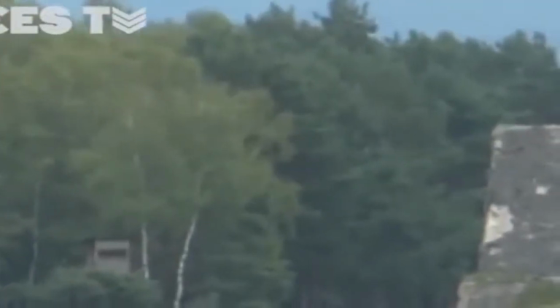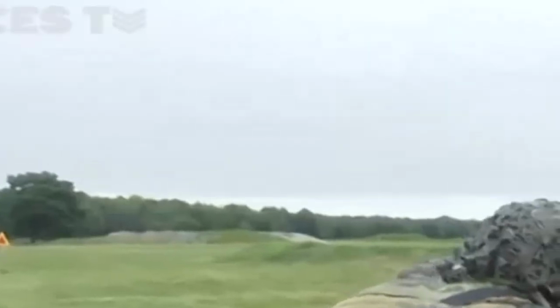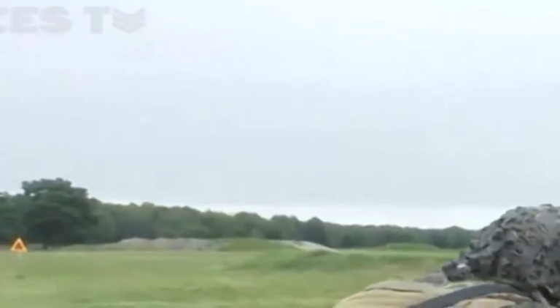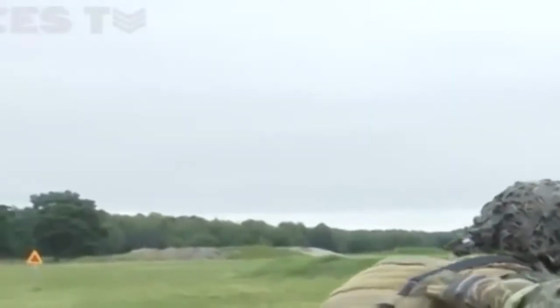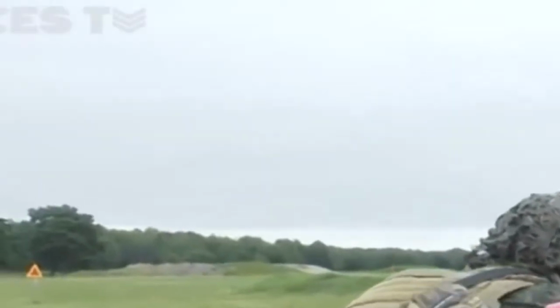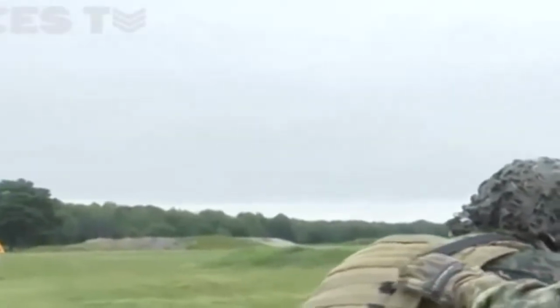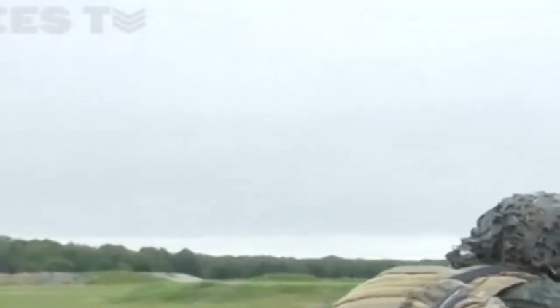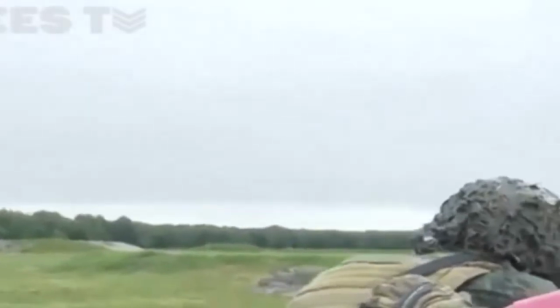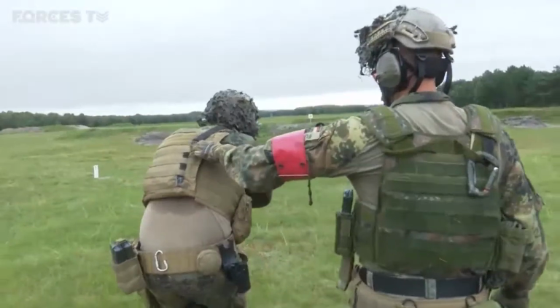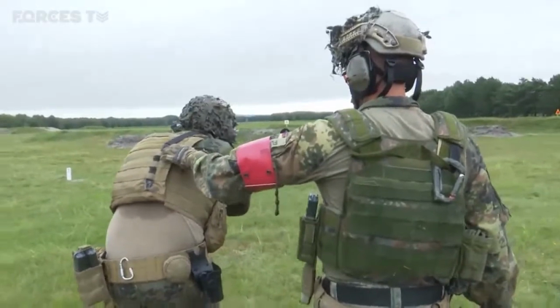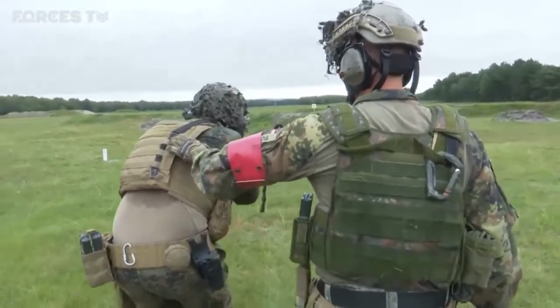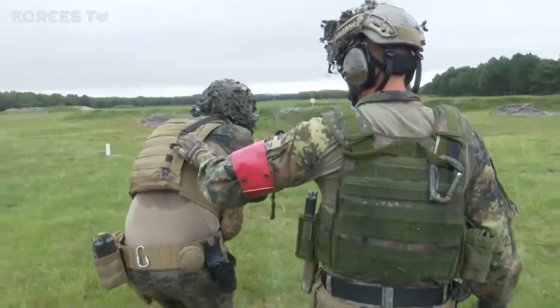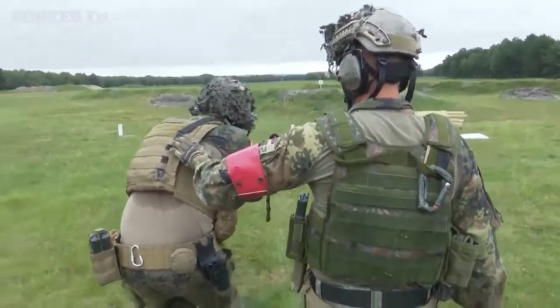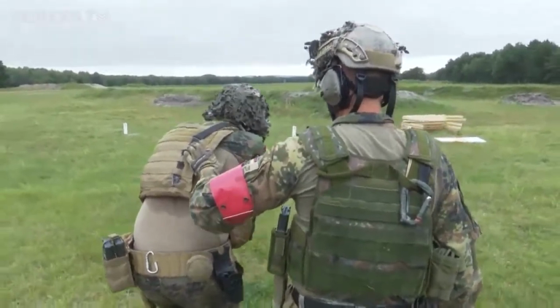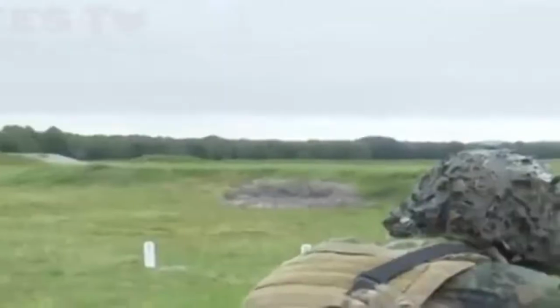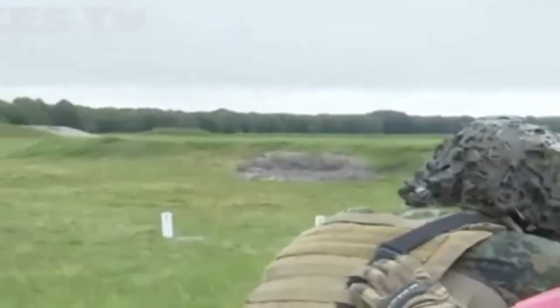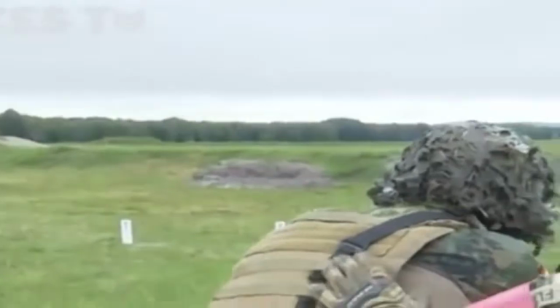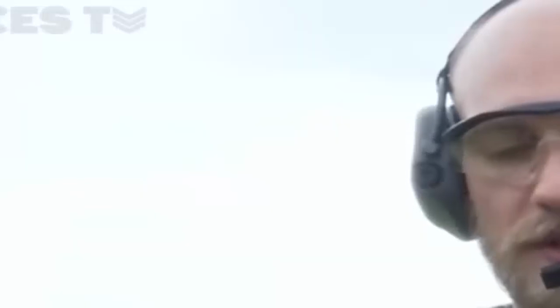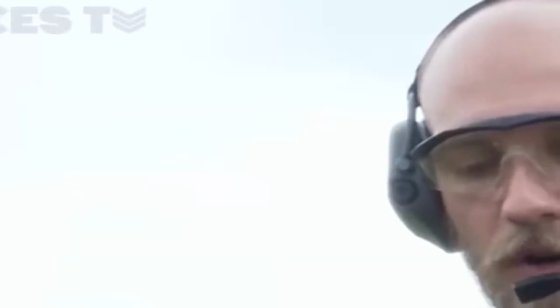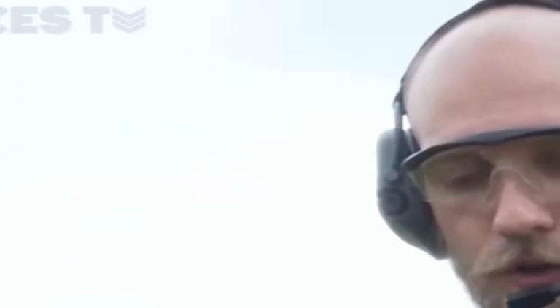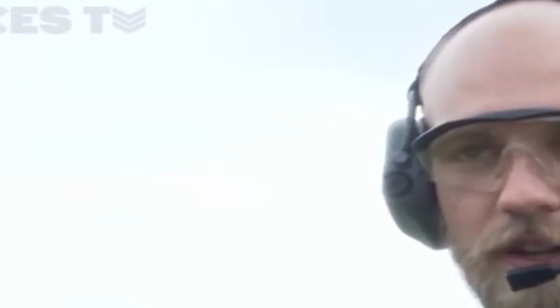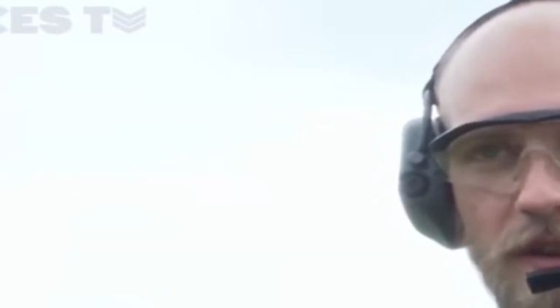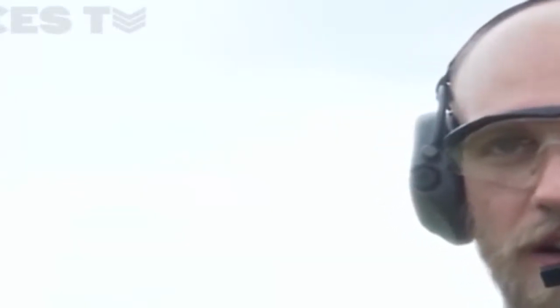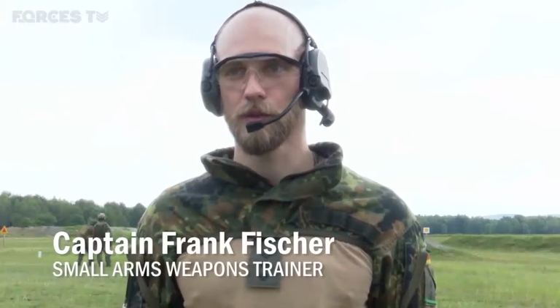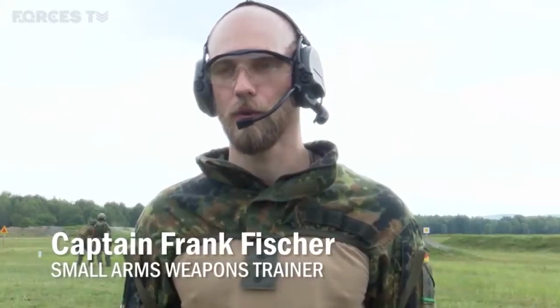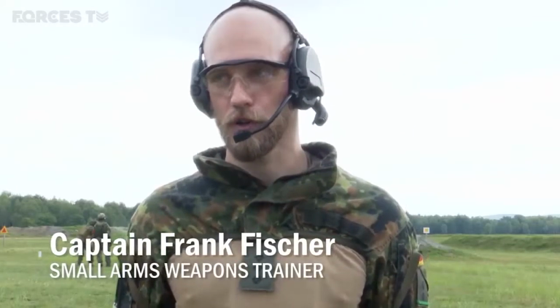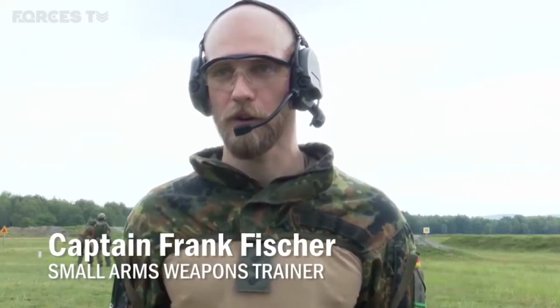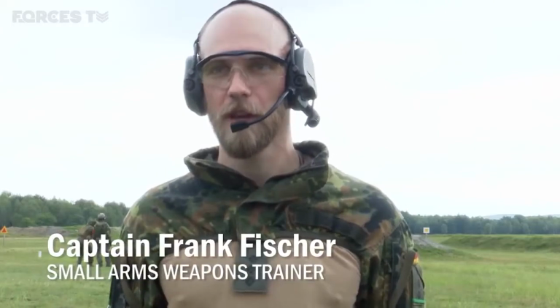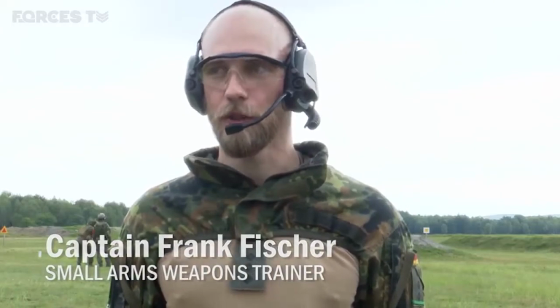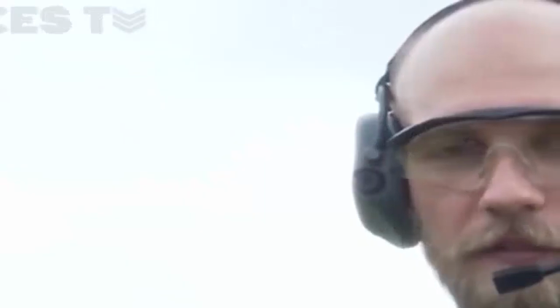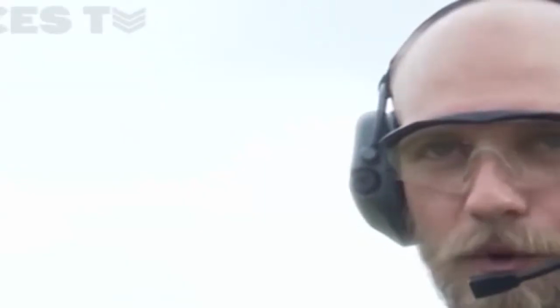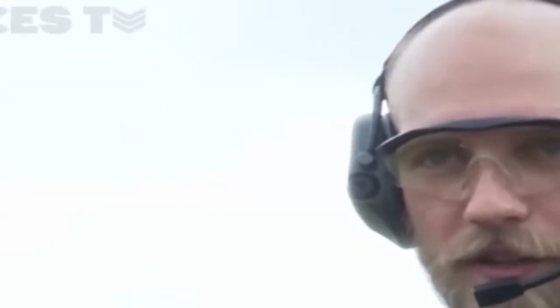They're based nearby, but Sennelager is the only suitable range for 100 kilometres. This is a big advantage for us because the smaller shooting ranges that are closer to all German barracks do not have these moving targets.